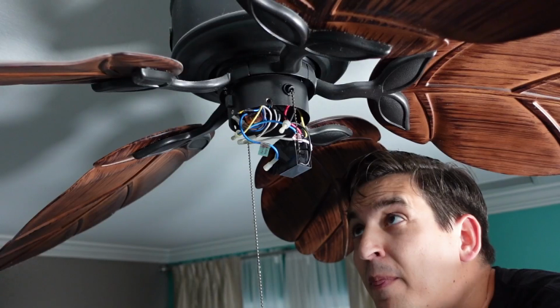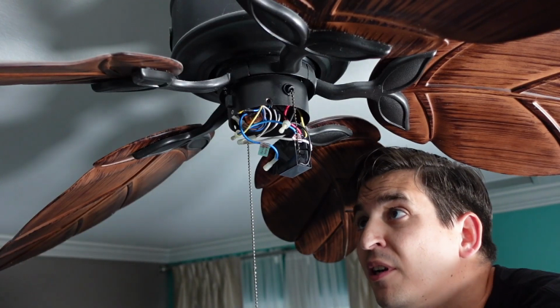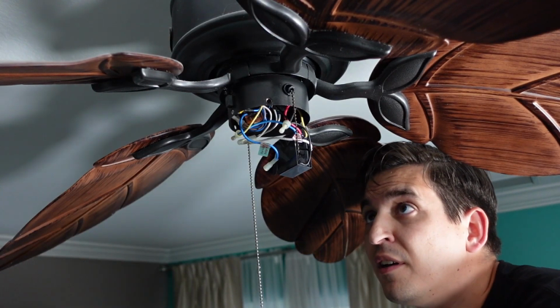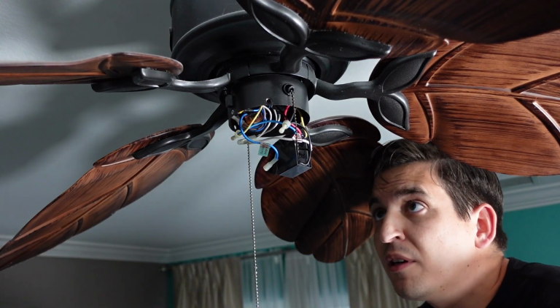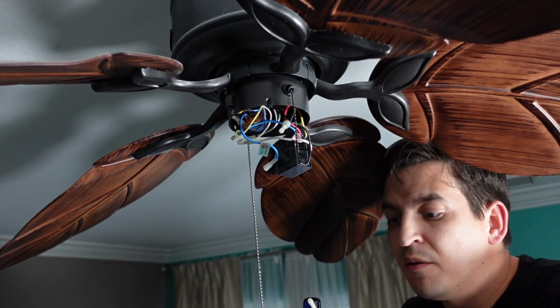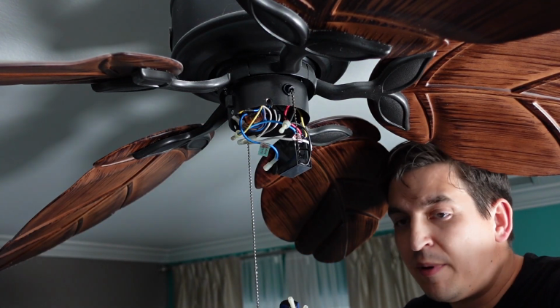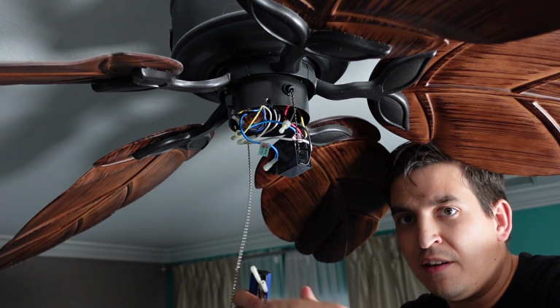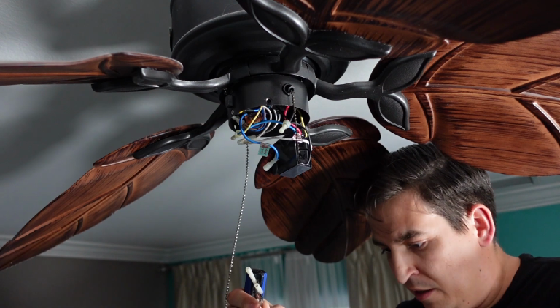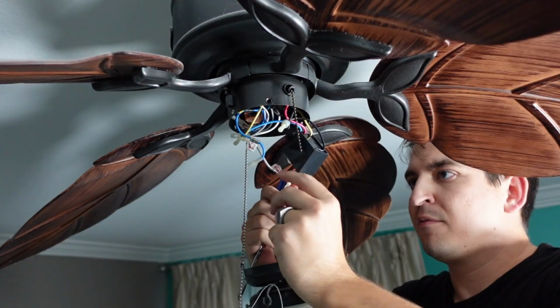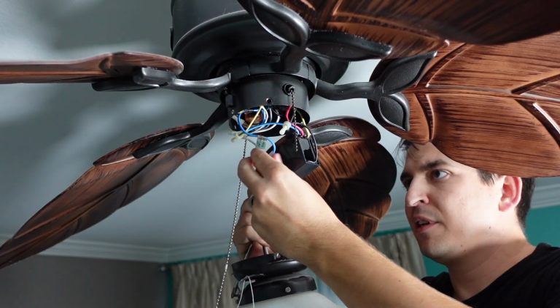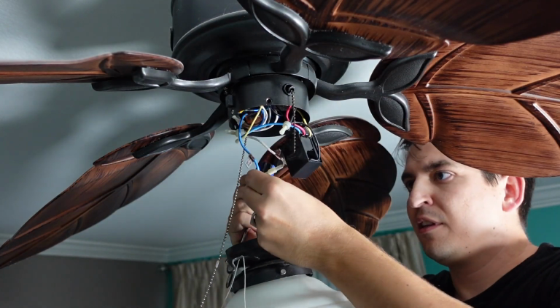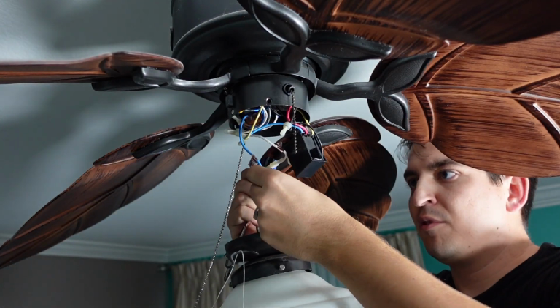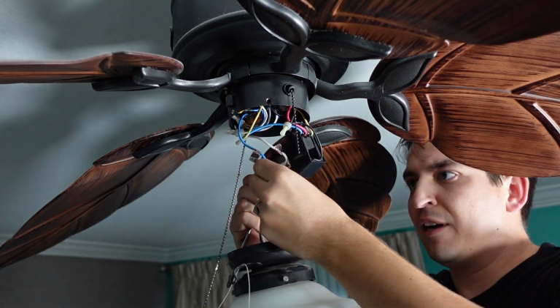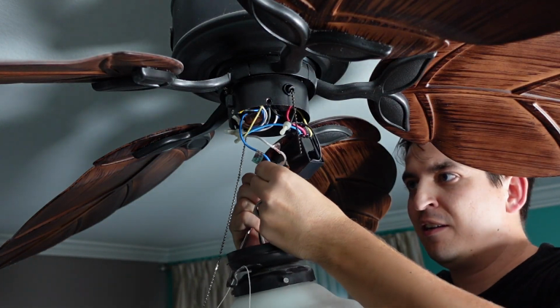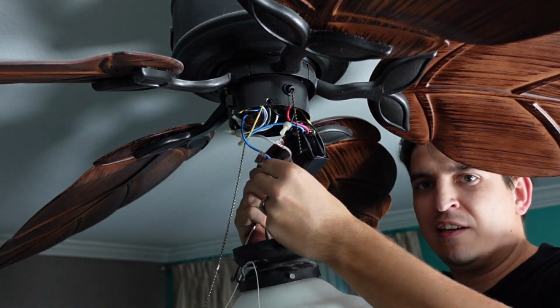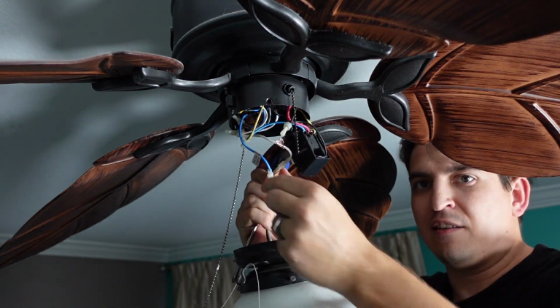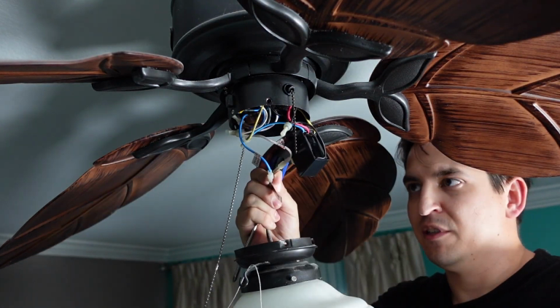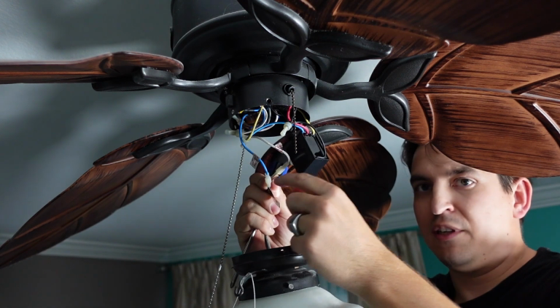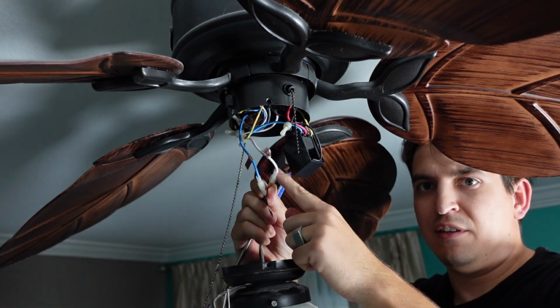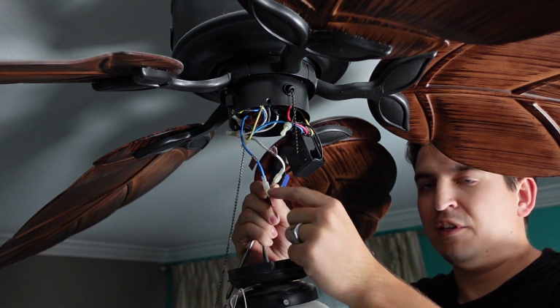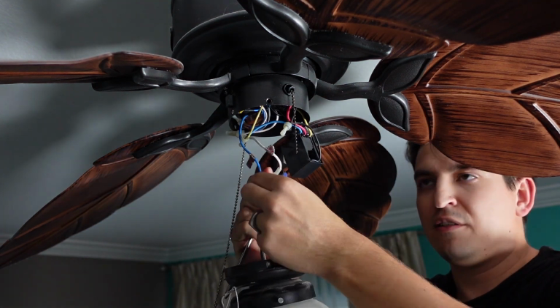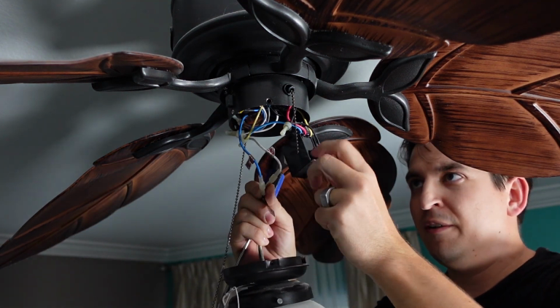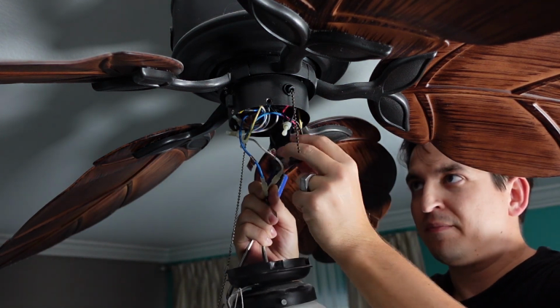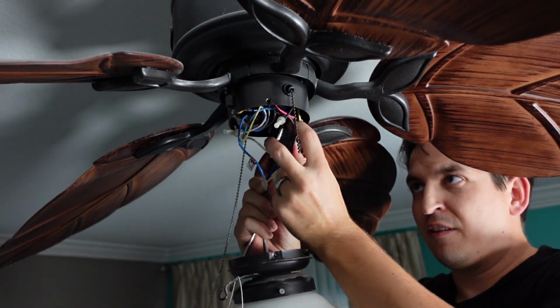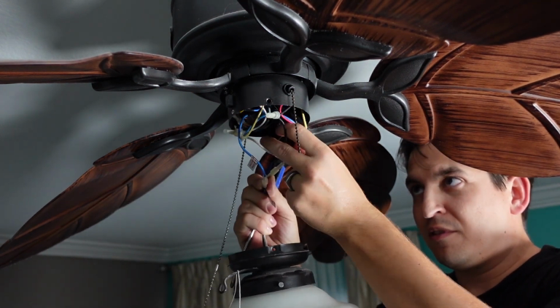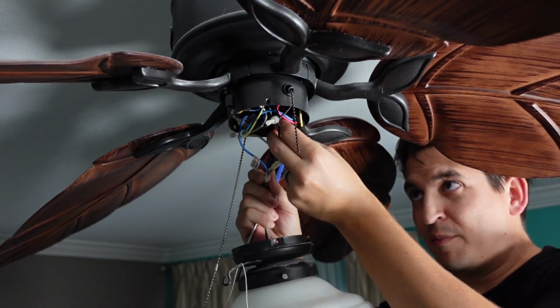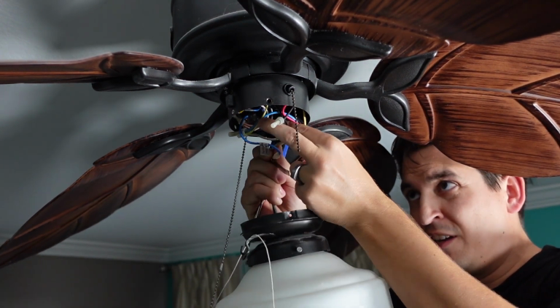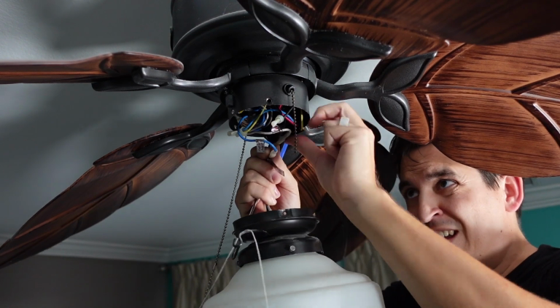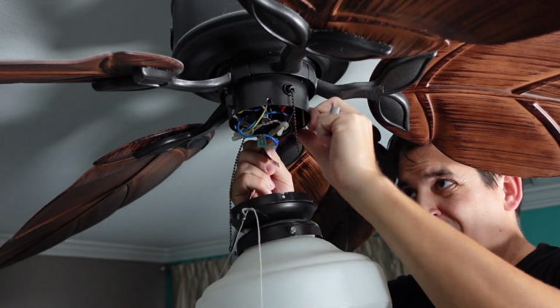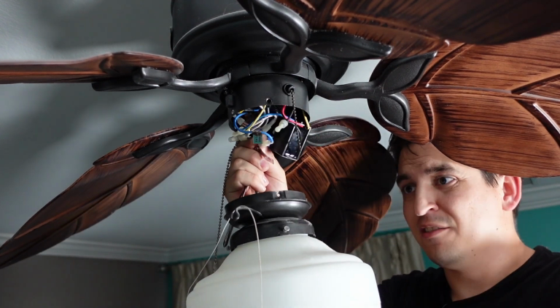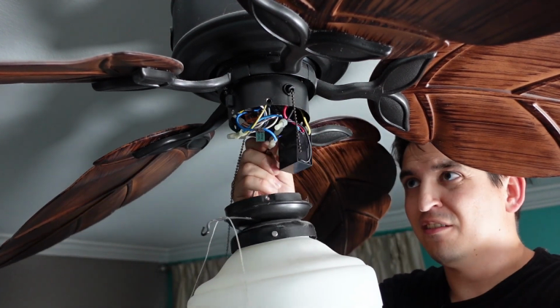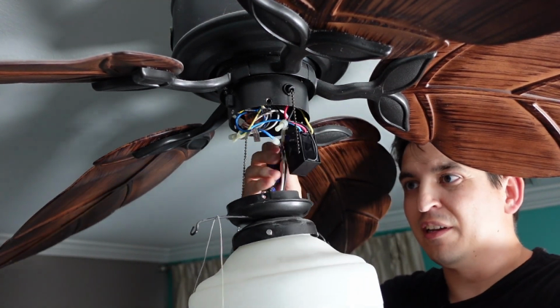Then we're going to take and plug these wires back in — white to white, and then I had blue to black. That's how mine was set up, these two connectors. Then we'll tuck this back in.